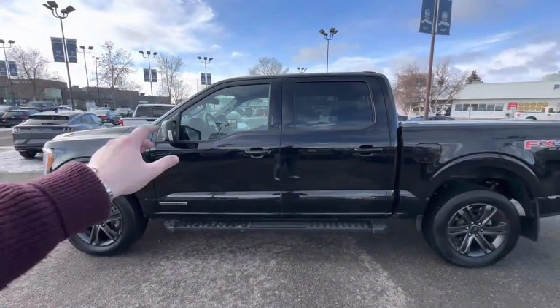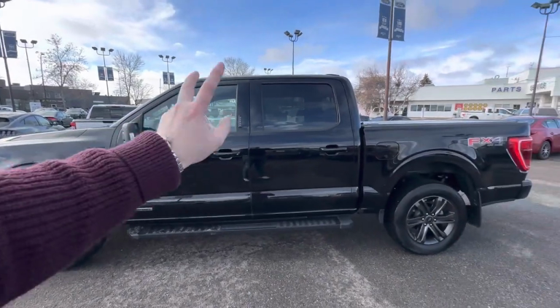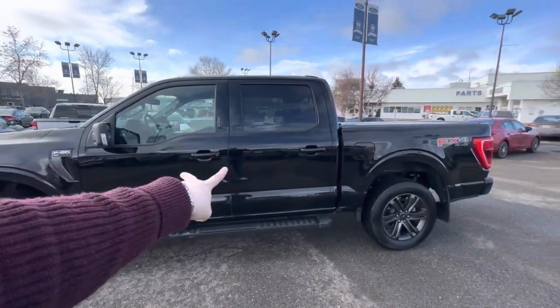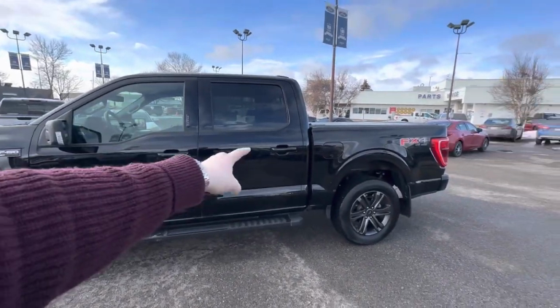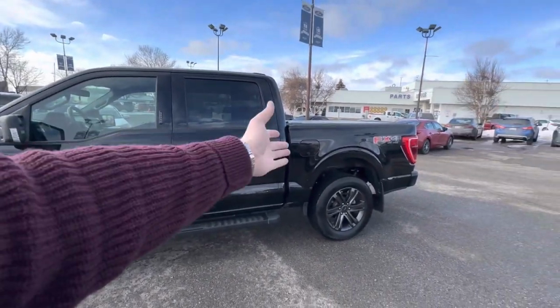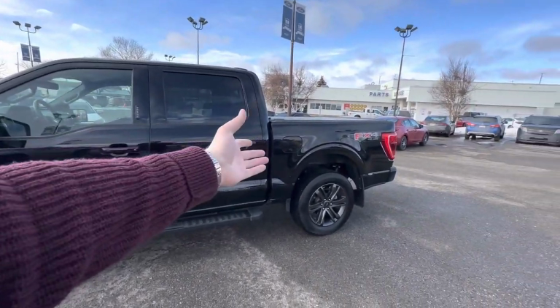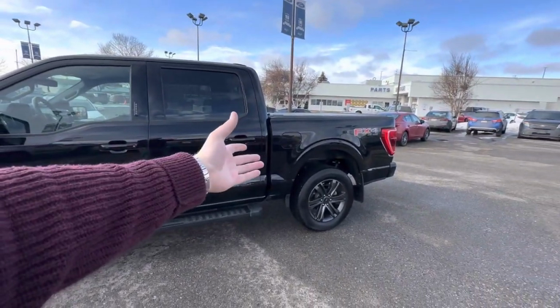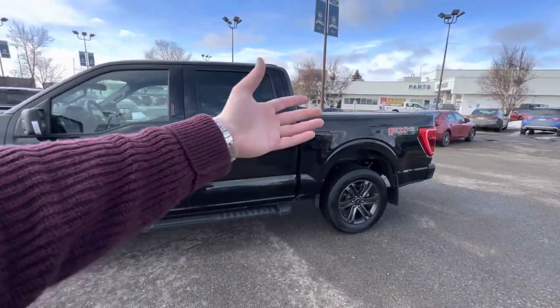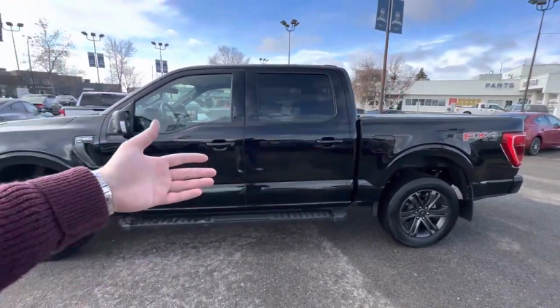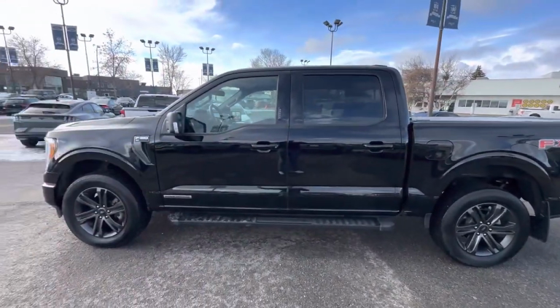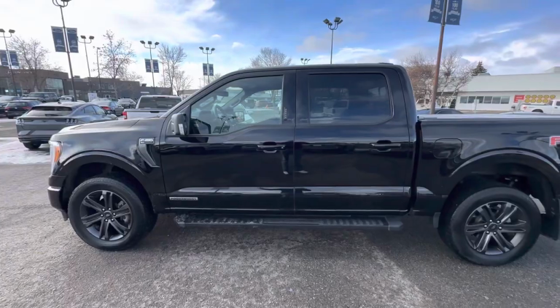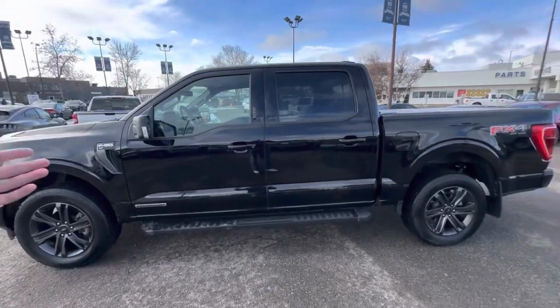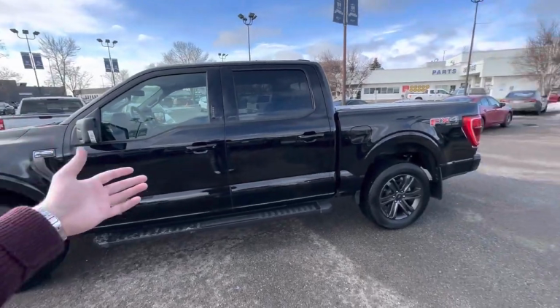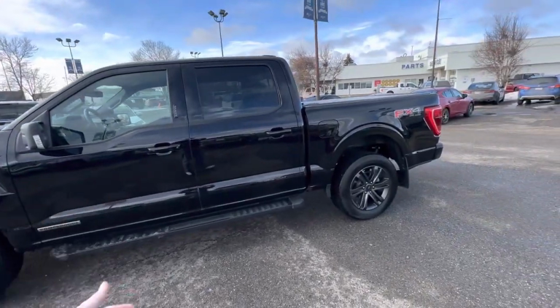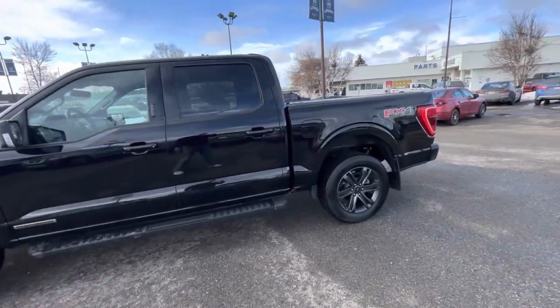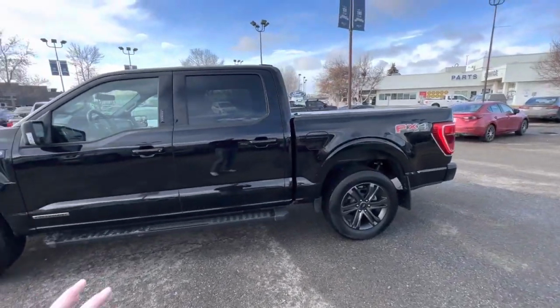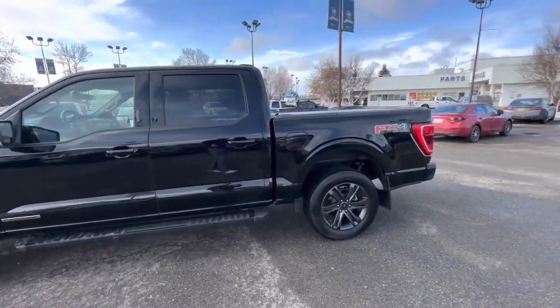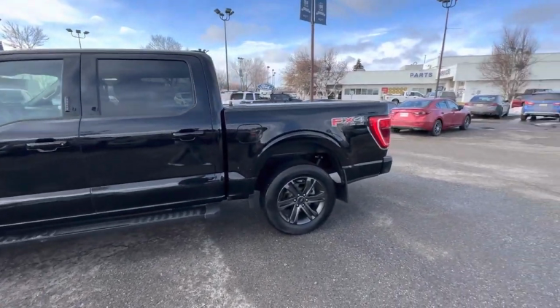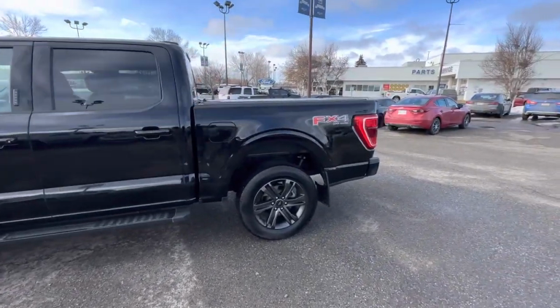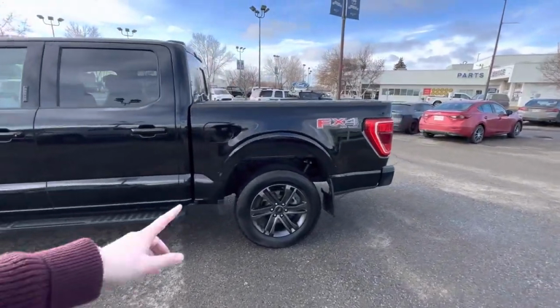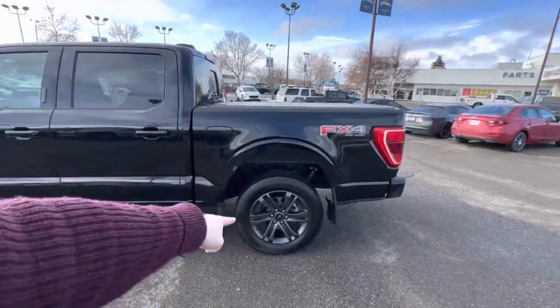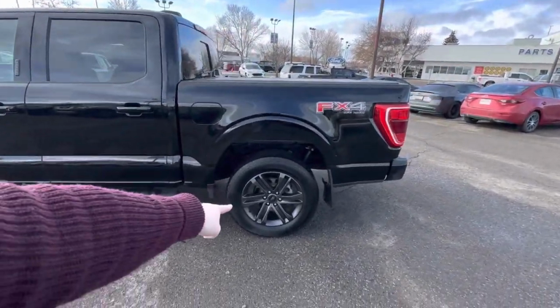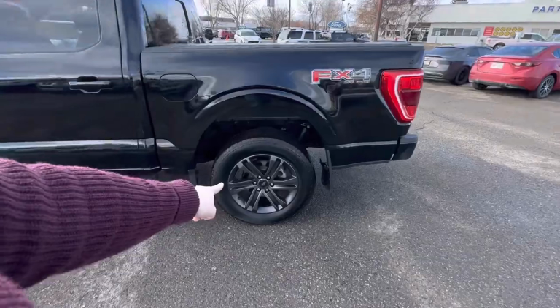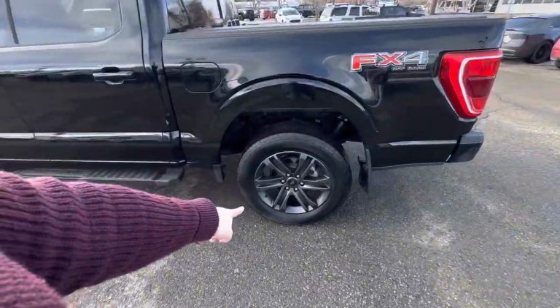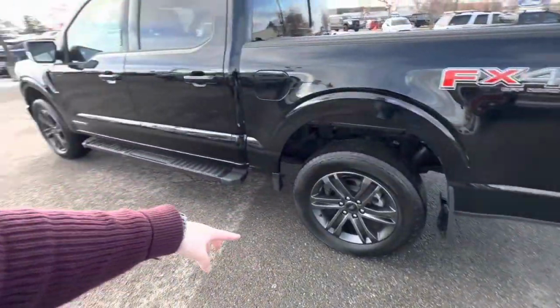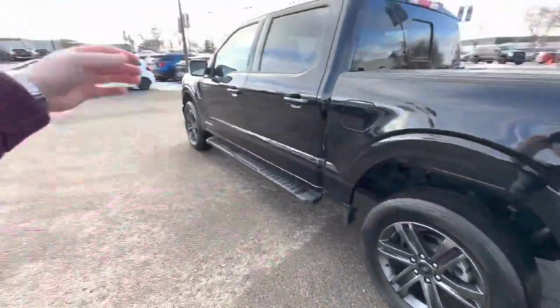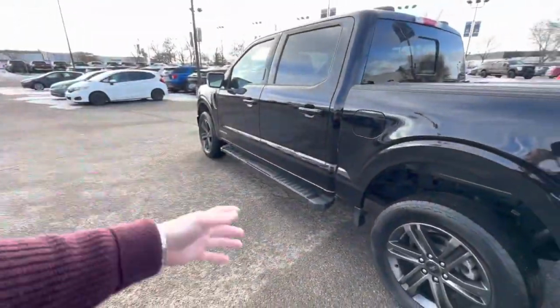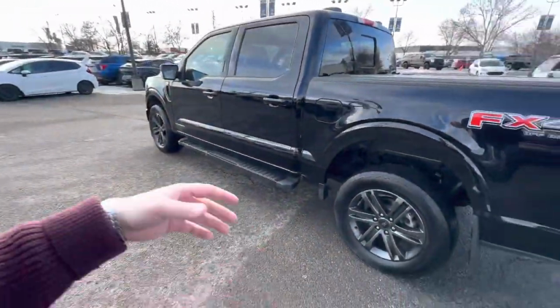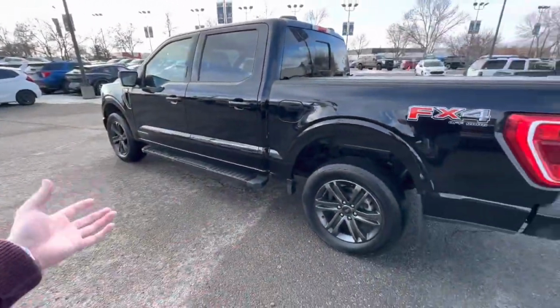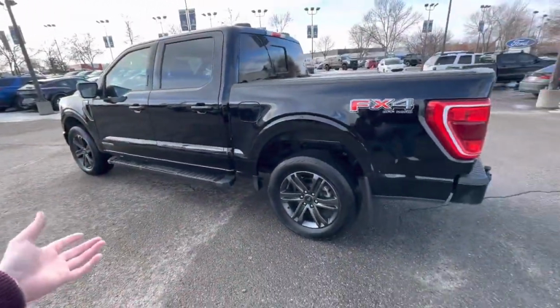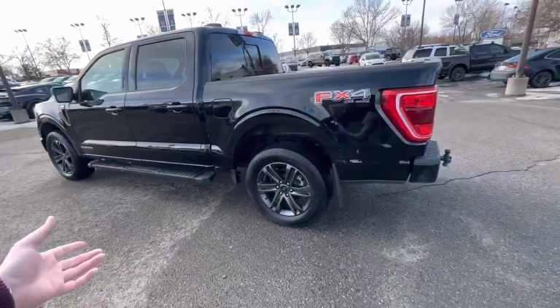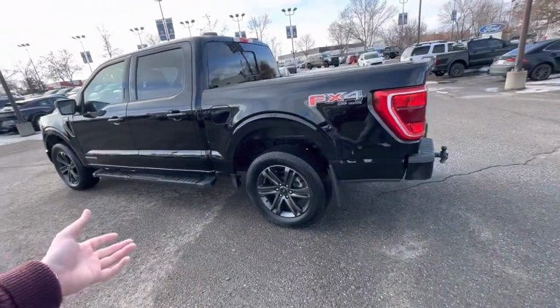Very common setup here for your truck — you're working with a crew cab and a 5.5-foot bed, which is the most common wheelbase and configuration we see. You do have some nice upgrades: you have your 20-inch blacked-out rims, which is part of an appearance package that came with the truck.